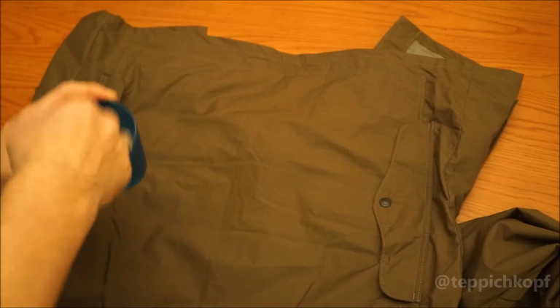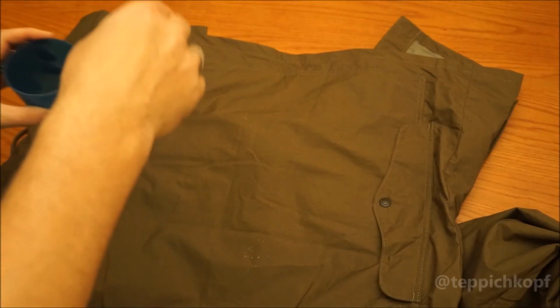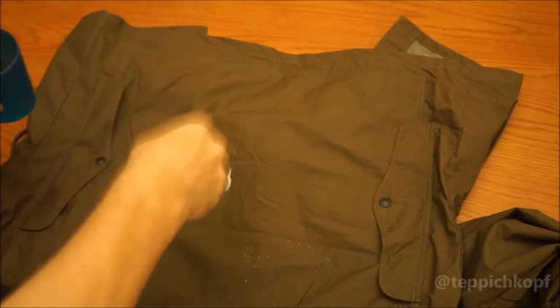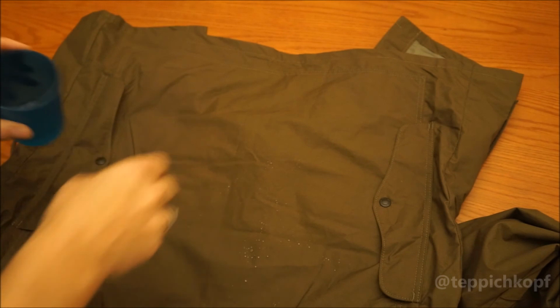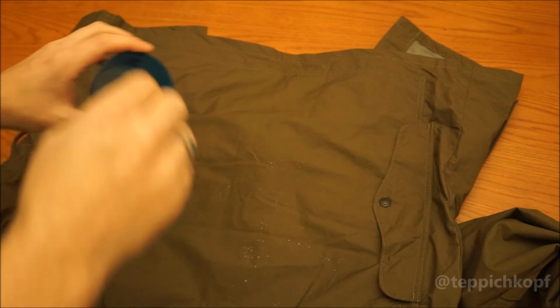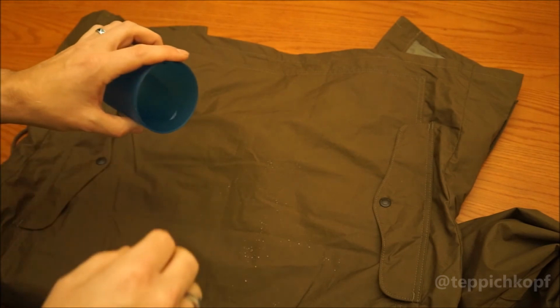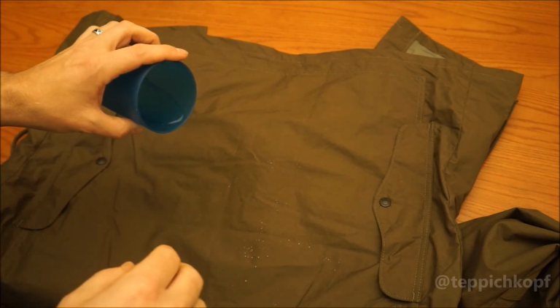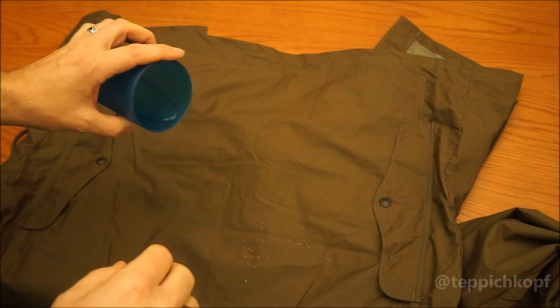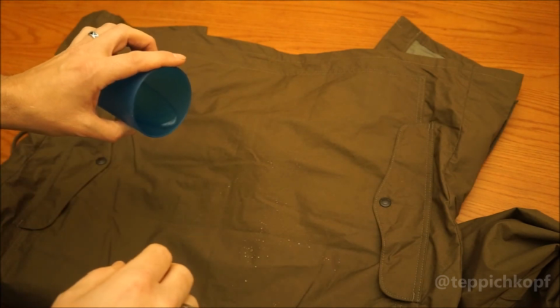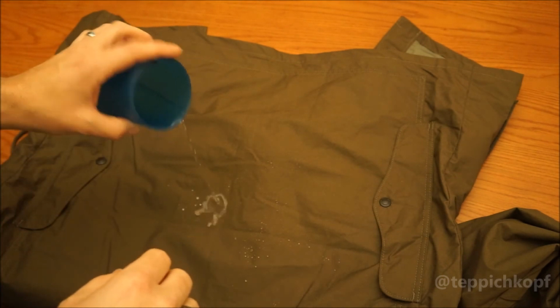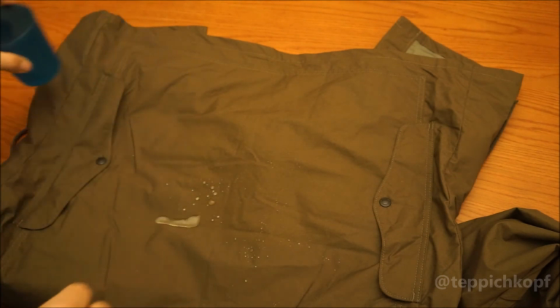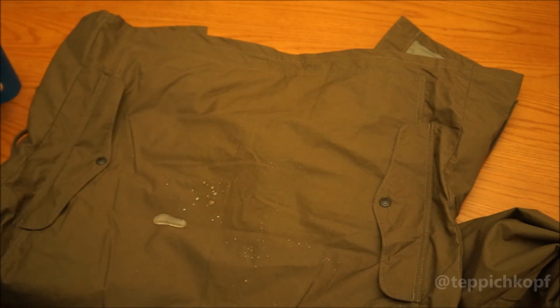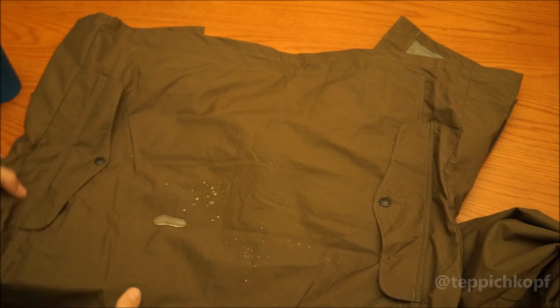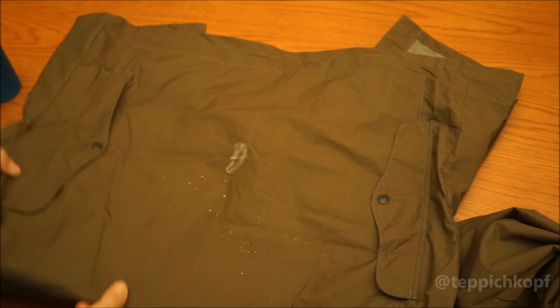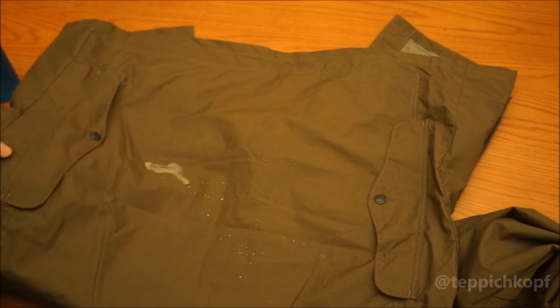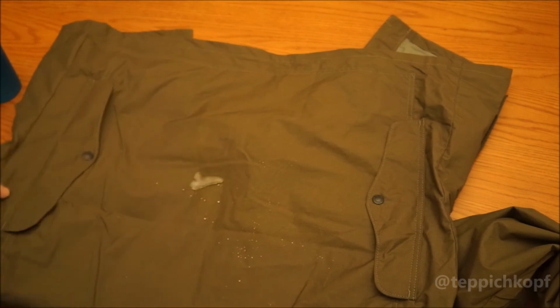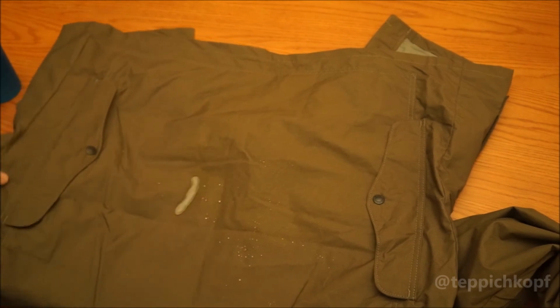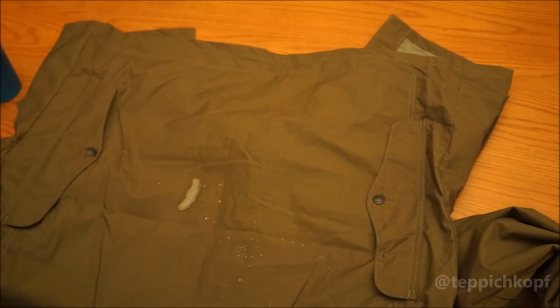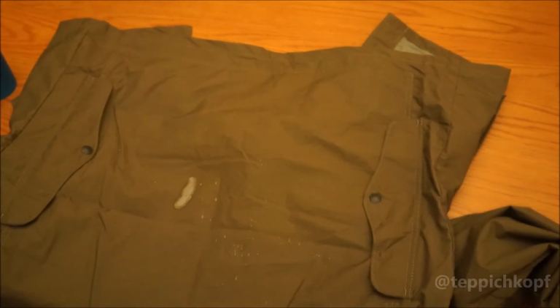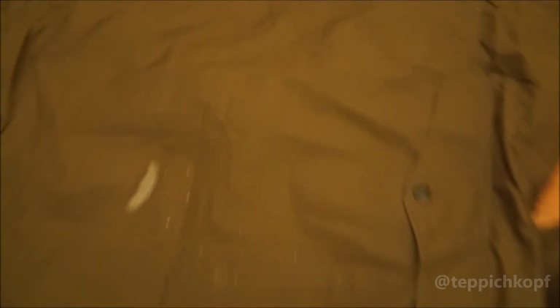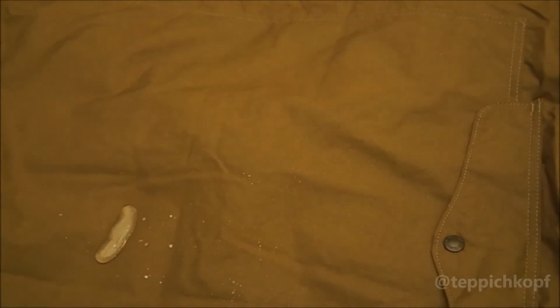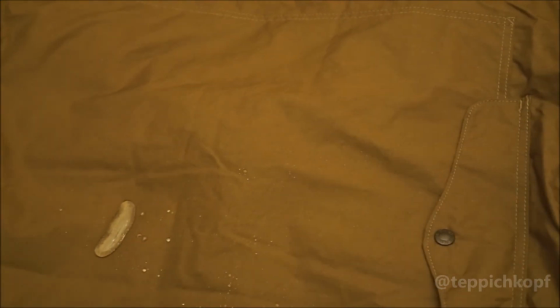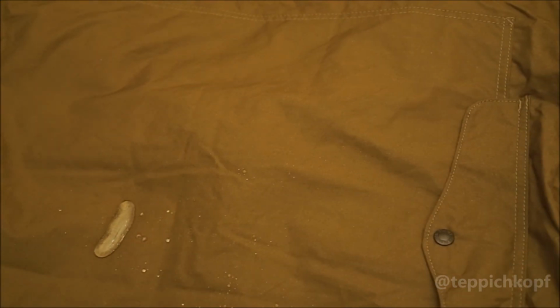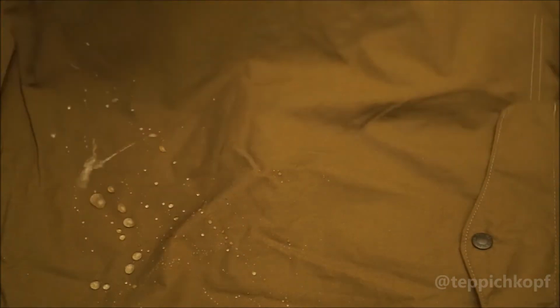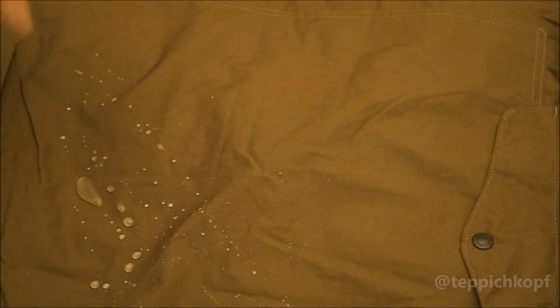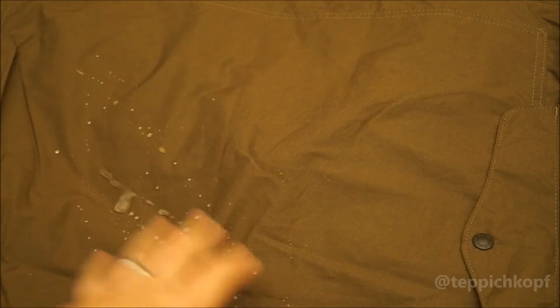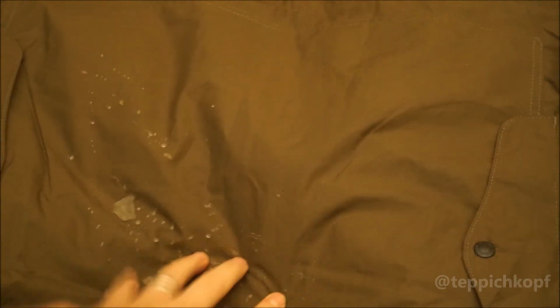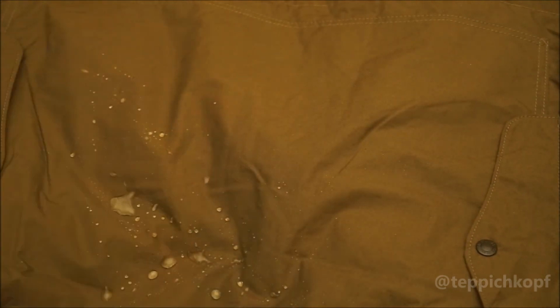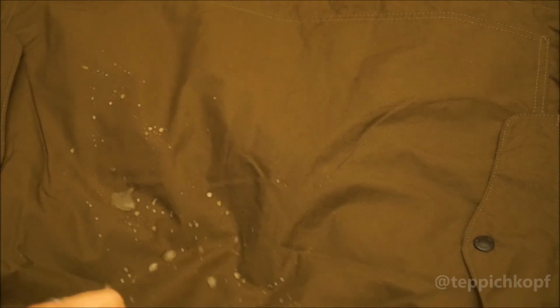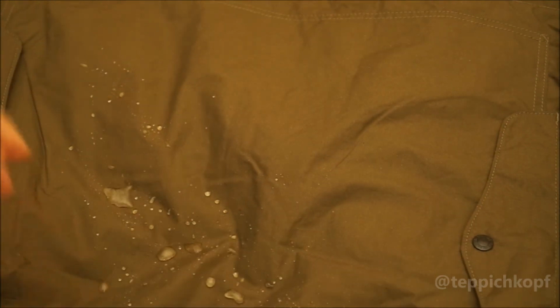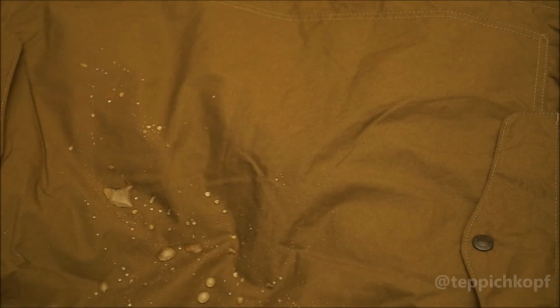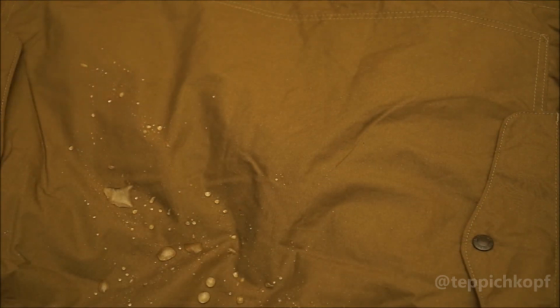The water resistance — look at that. Water will kind of bead up. It's not going to be the most waterproof, but you can see the water rolling right off. It is a Filson, and I'm looking forward to using it.